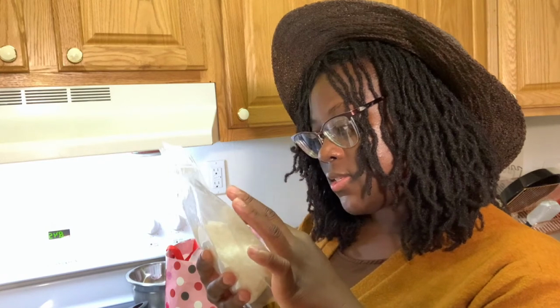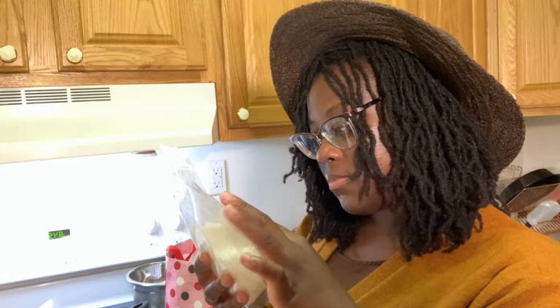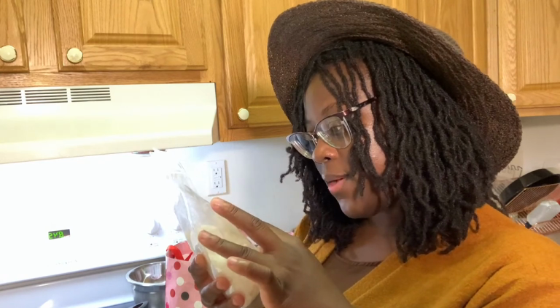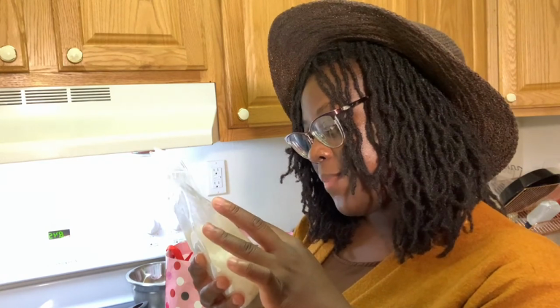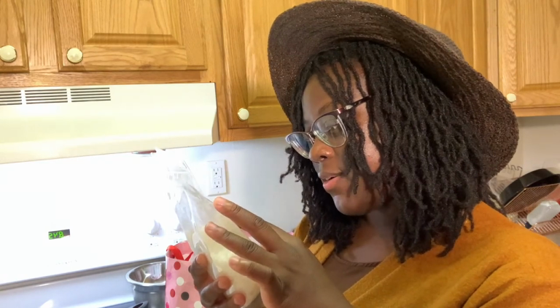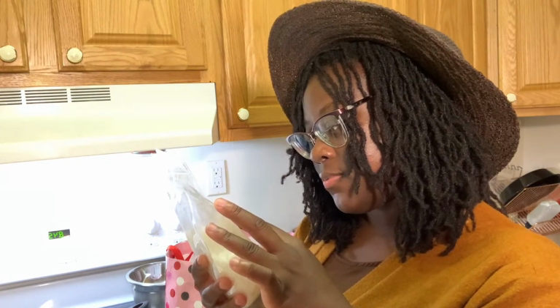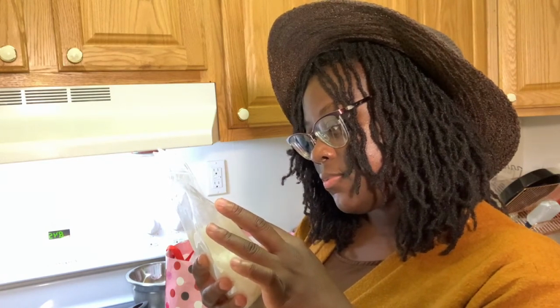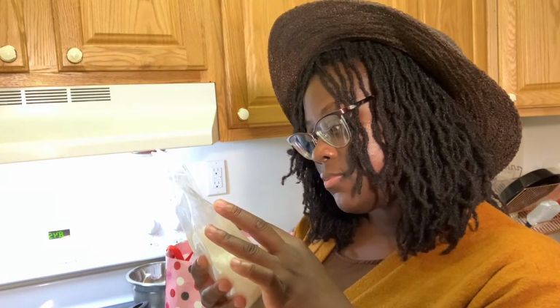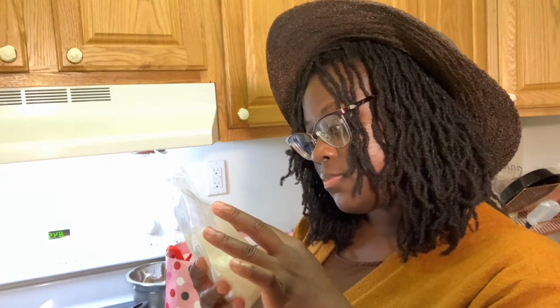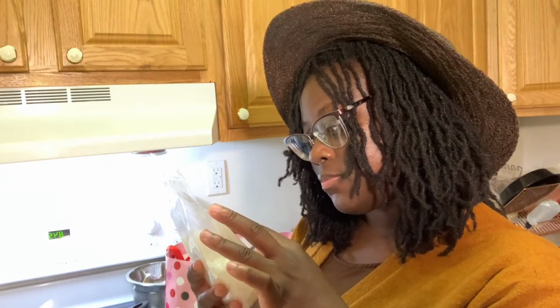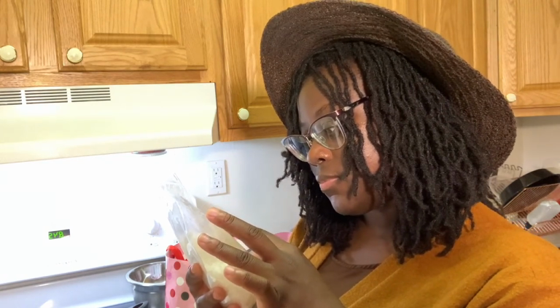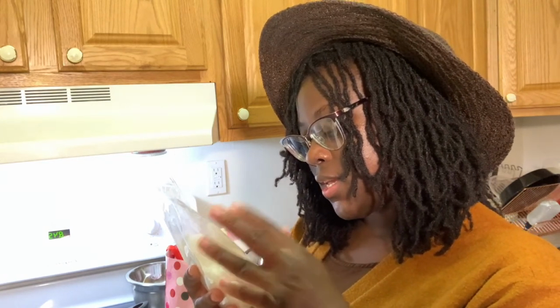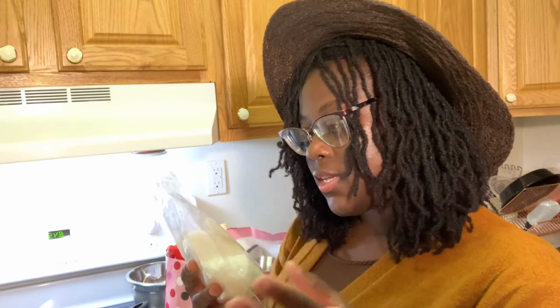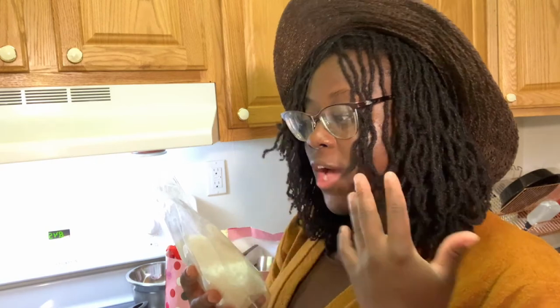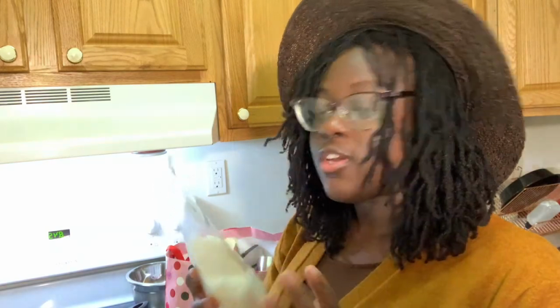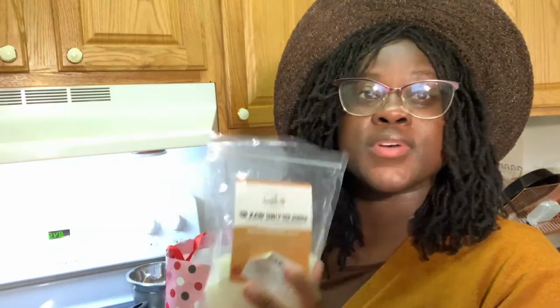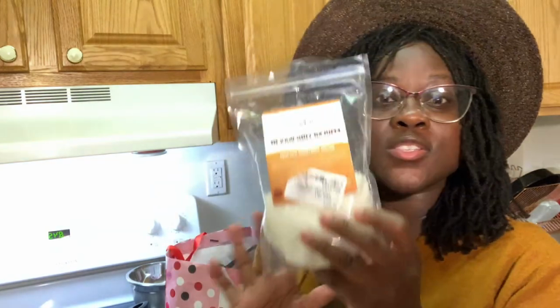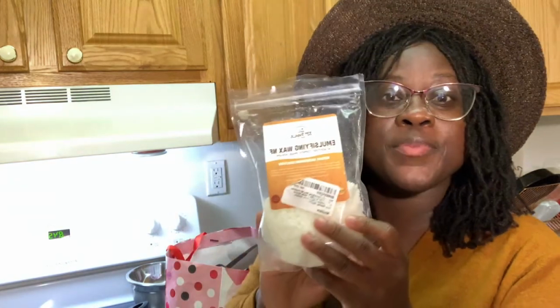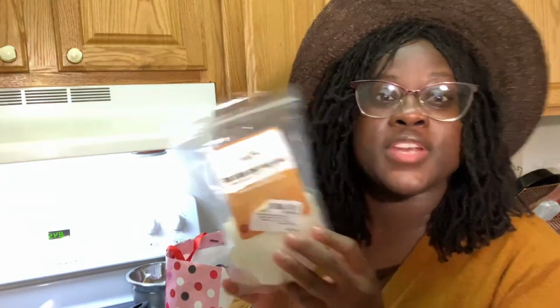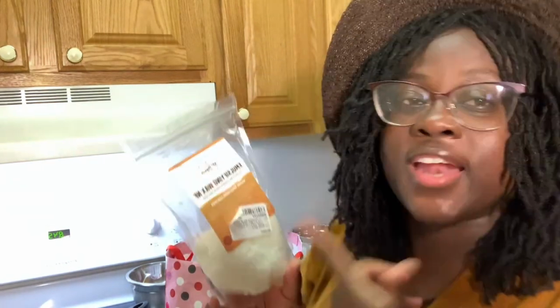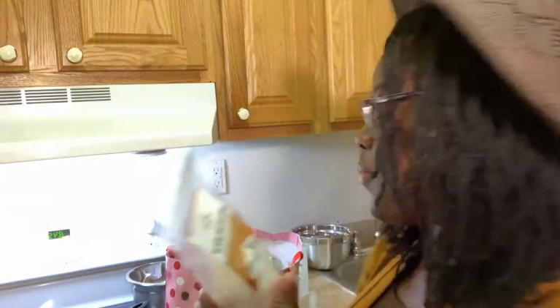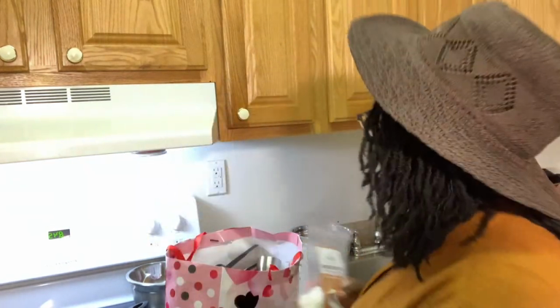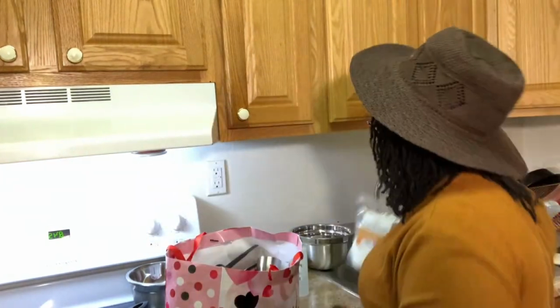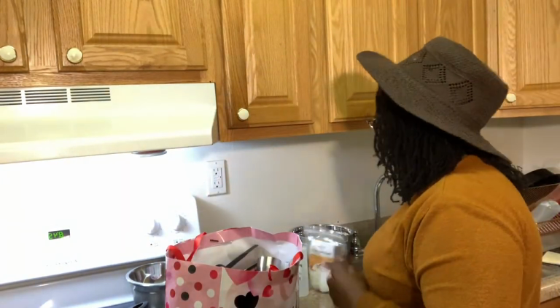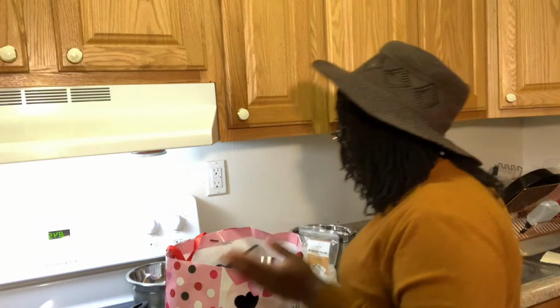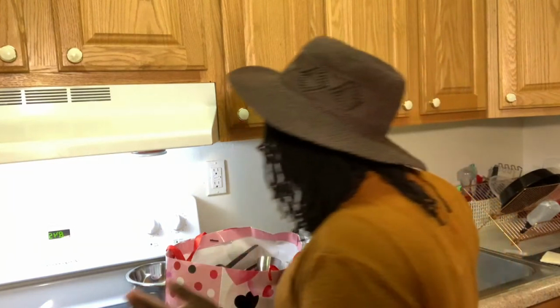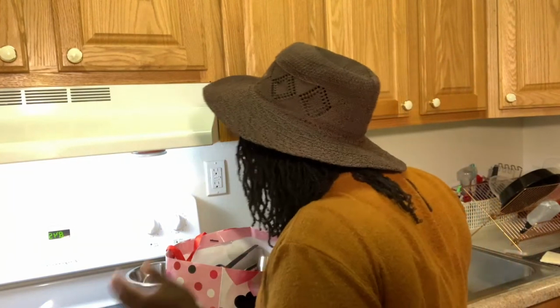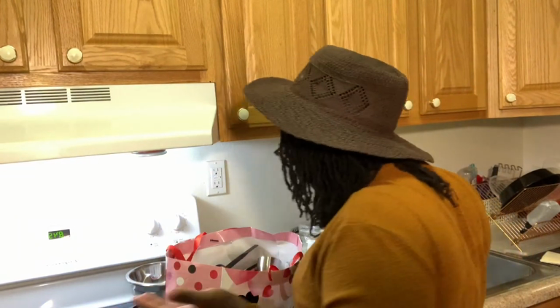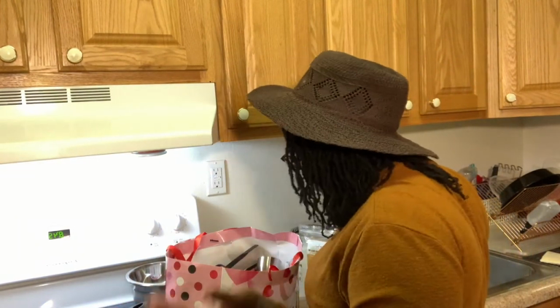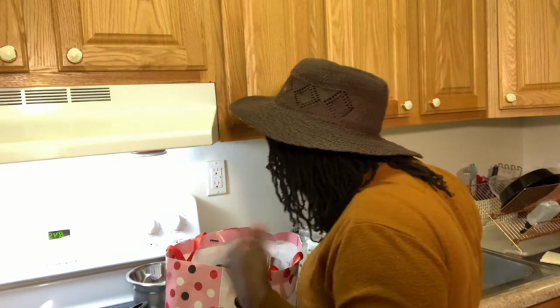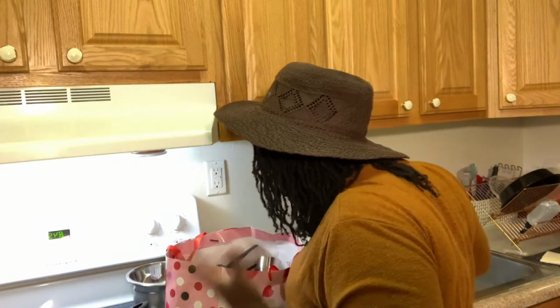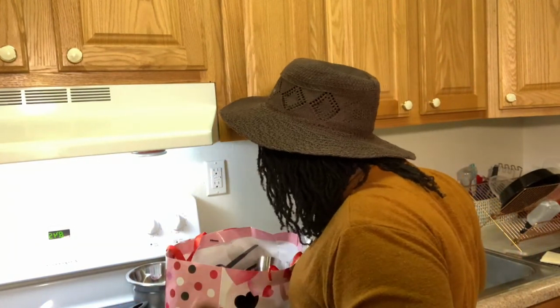This emulsifying wax doesn't tell me anything about what's in it. I really don't know what's in it, so it could be something in here that I probably may or may not be able to use, but I'm using it anyway.